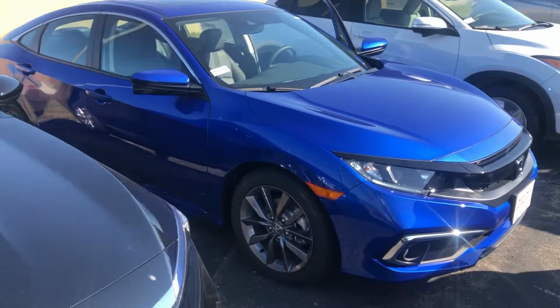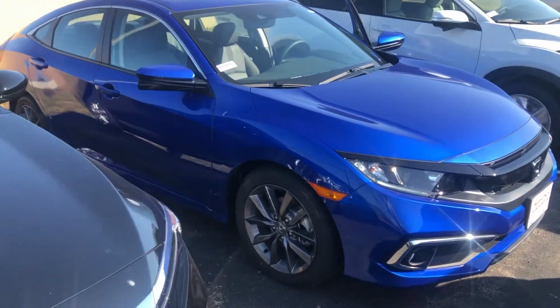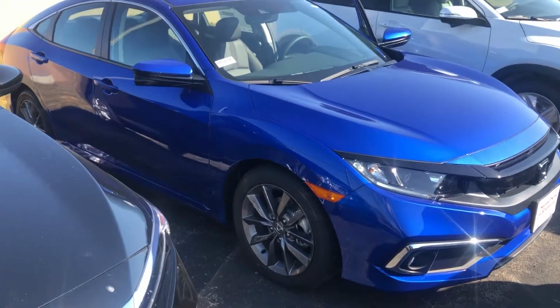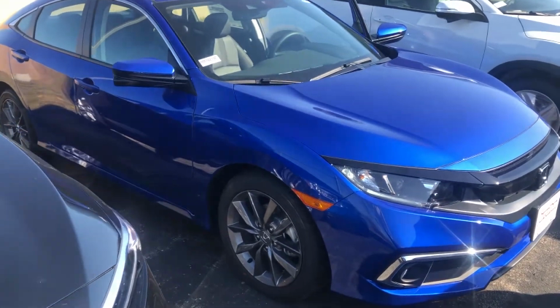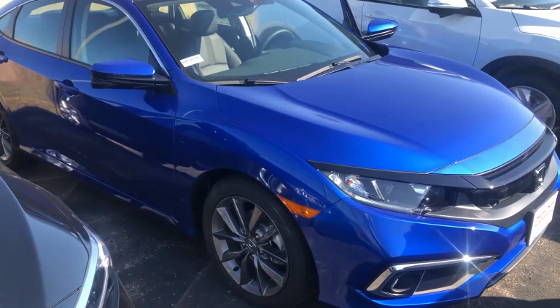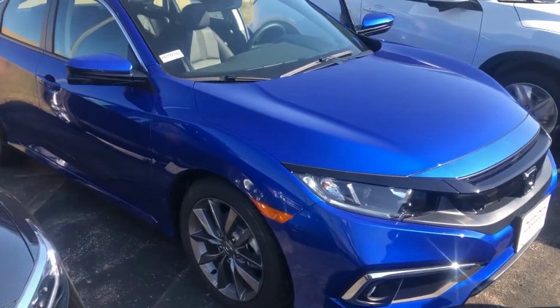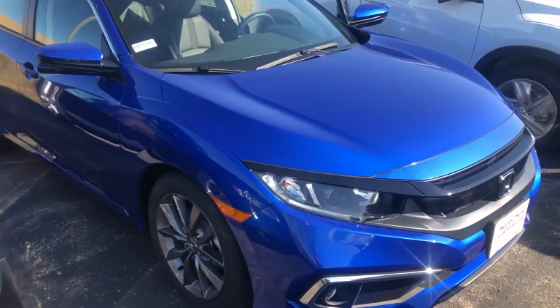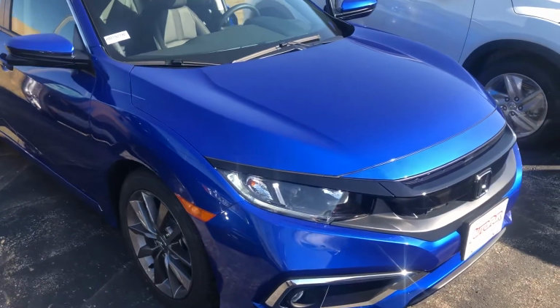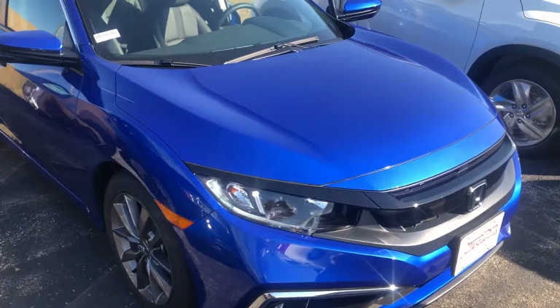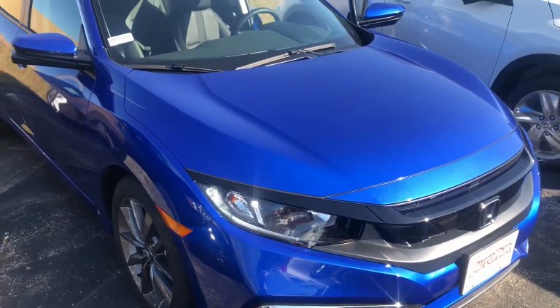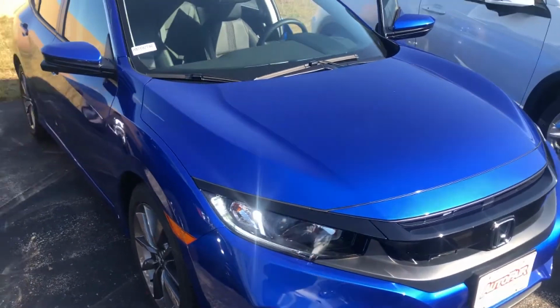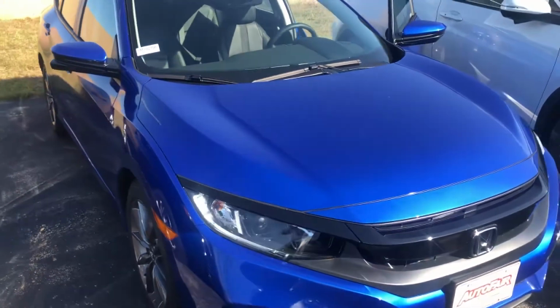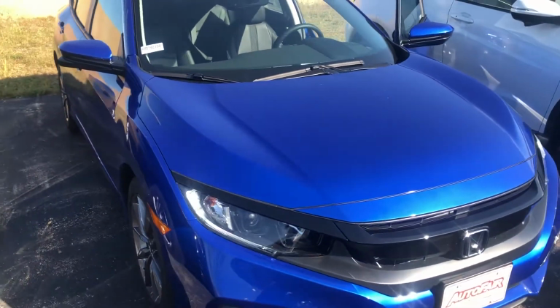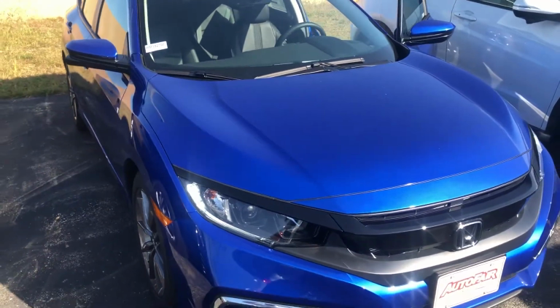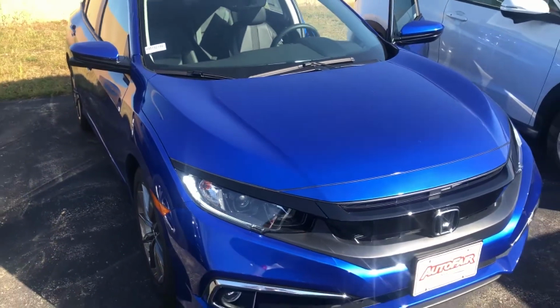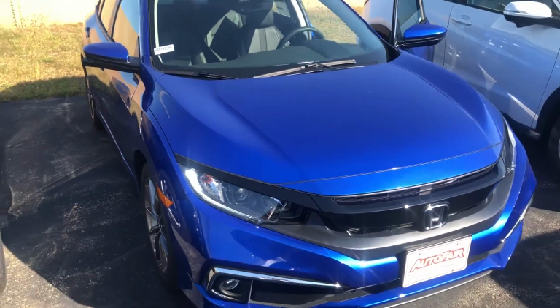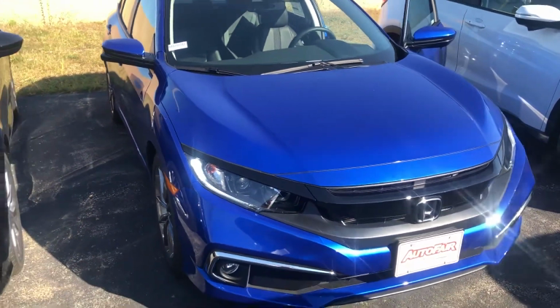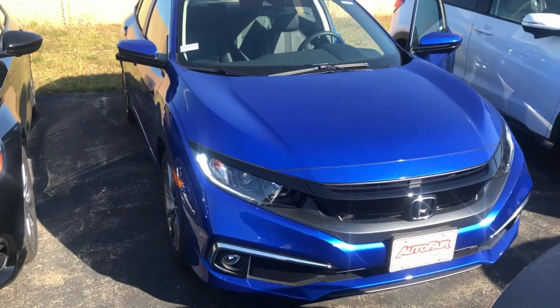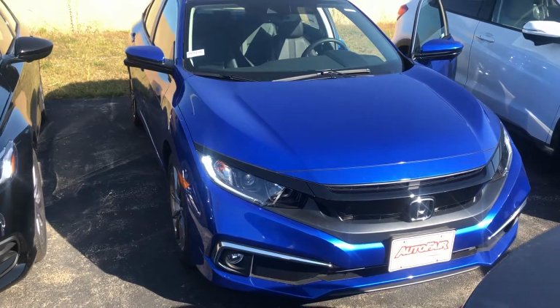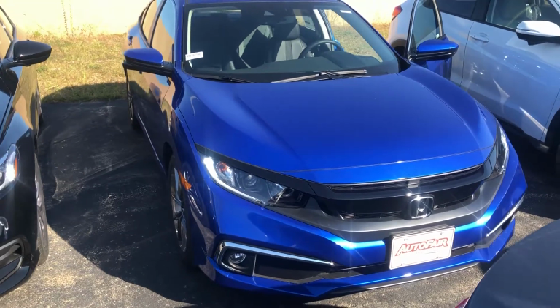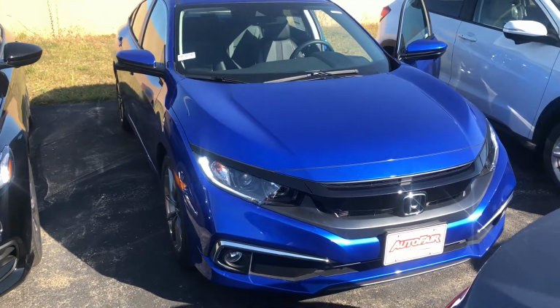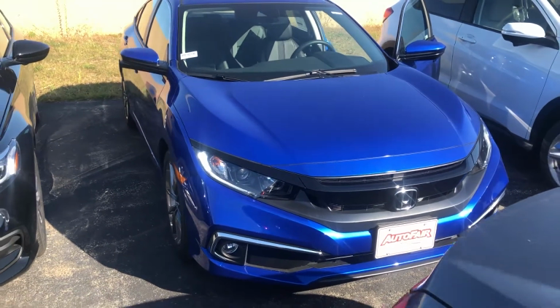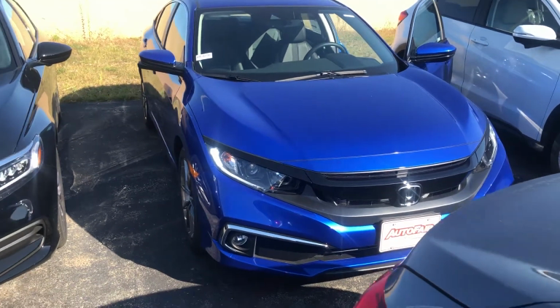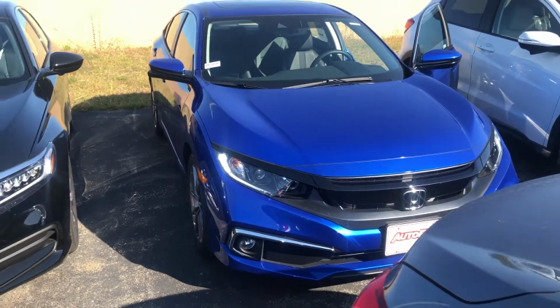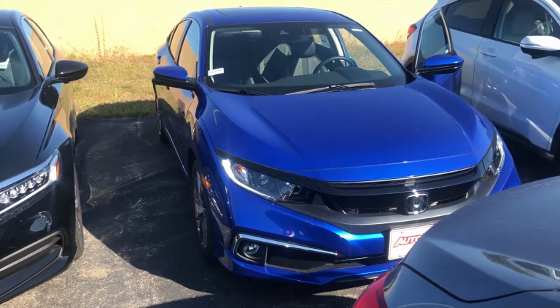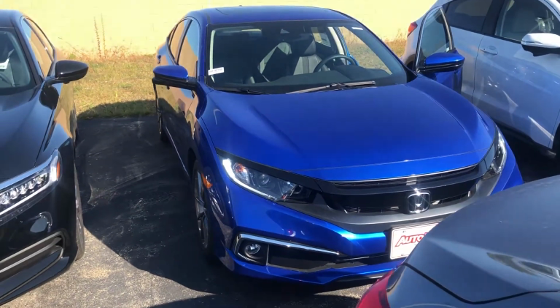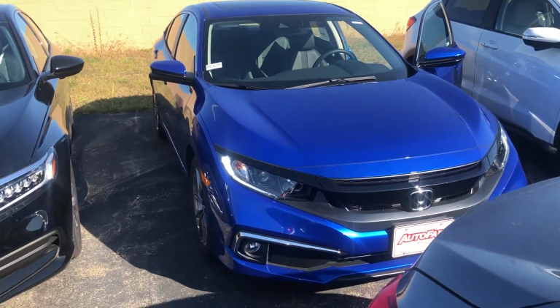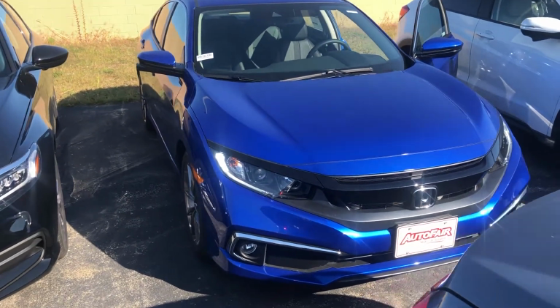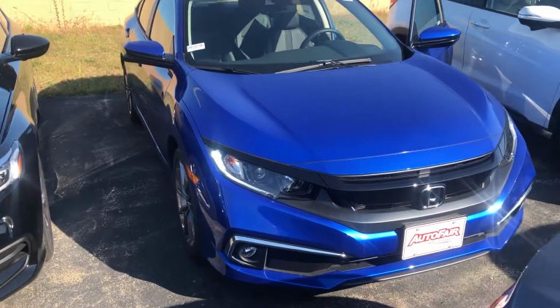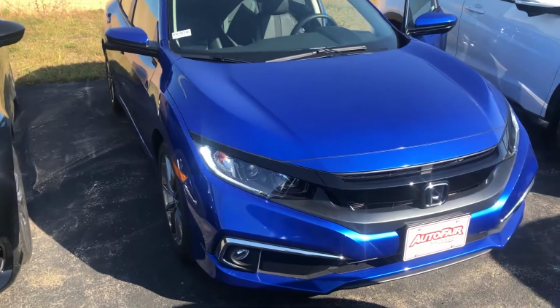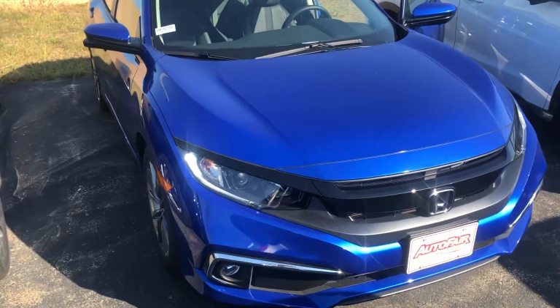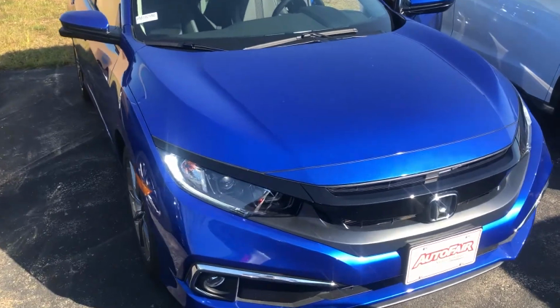If you have any additional questions on the Civic, feel free to contact me directly at 603-315-6221. Keep in mind we have a price protection policy here at AutoFair for peace of mind before and after the sale. We use Kelly Blue Book True Market pricing on all our new cars.